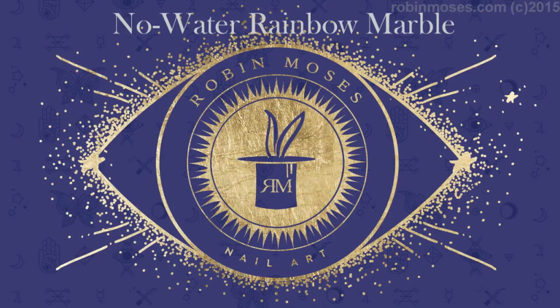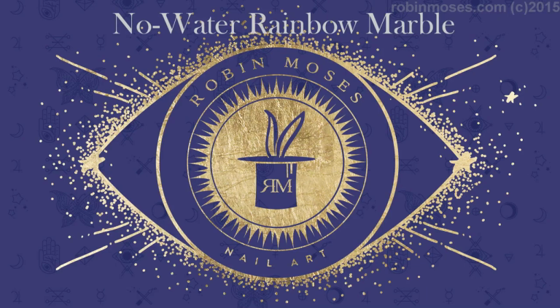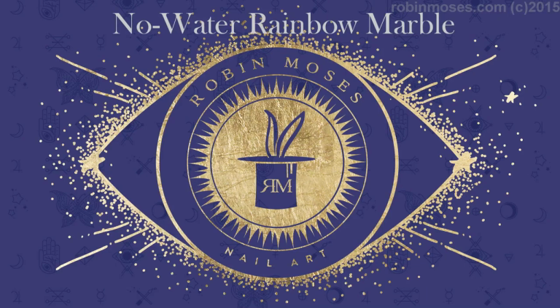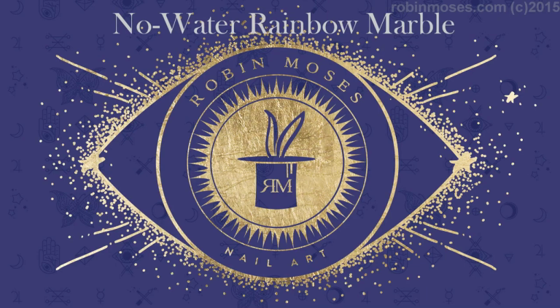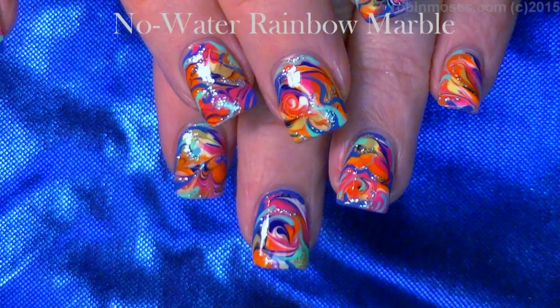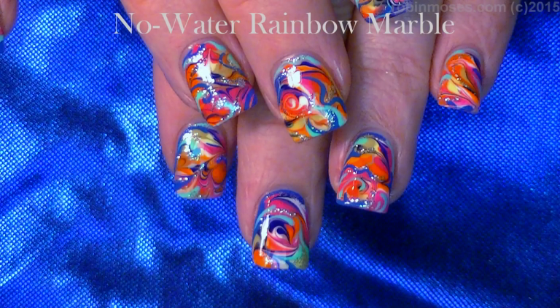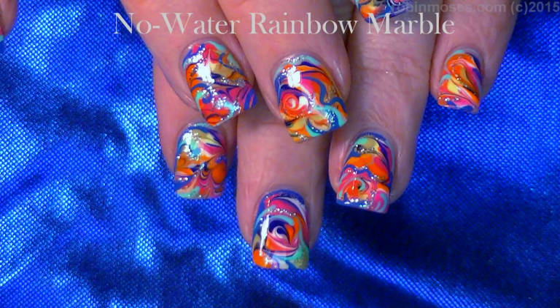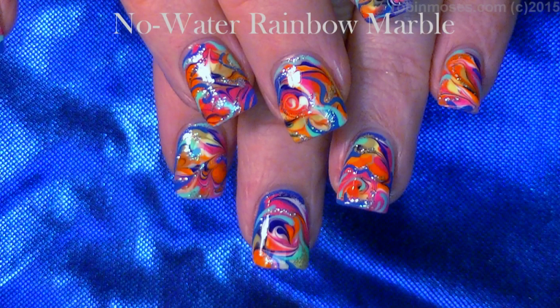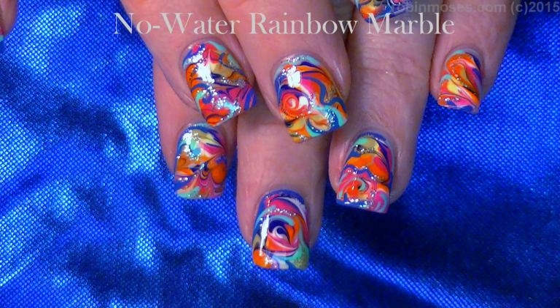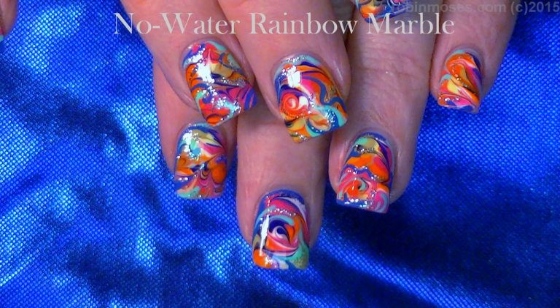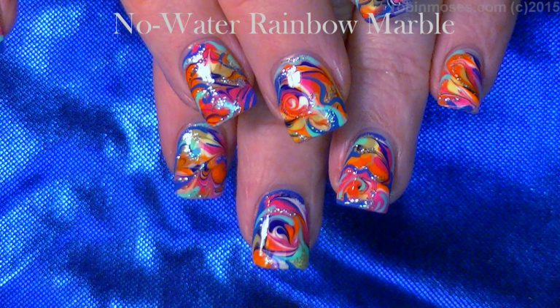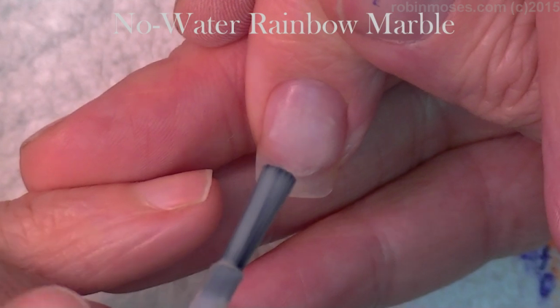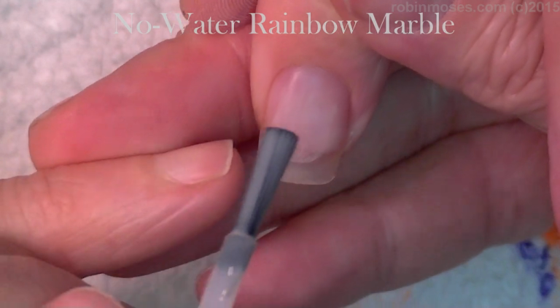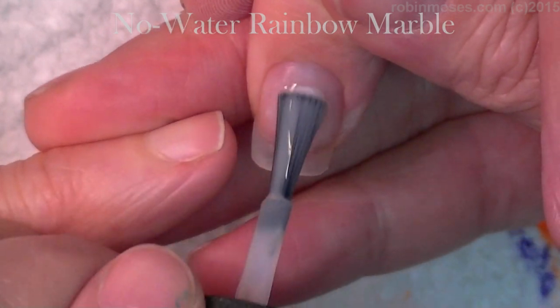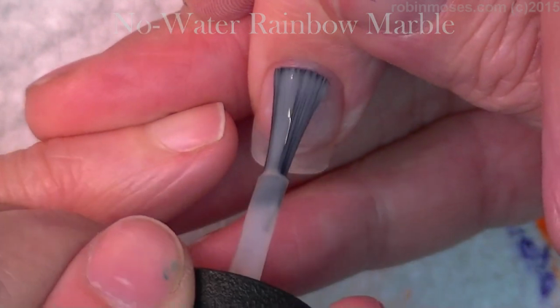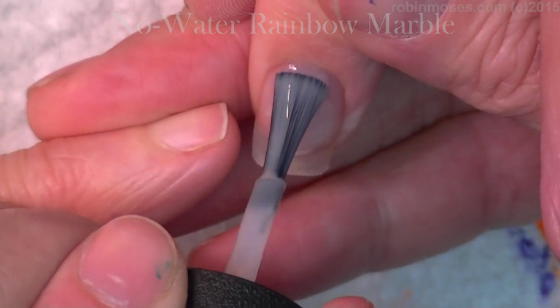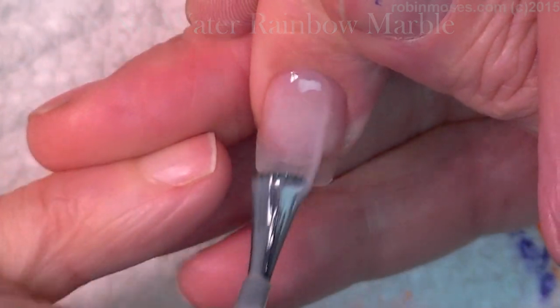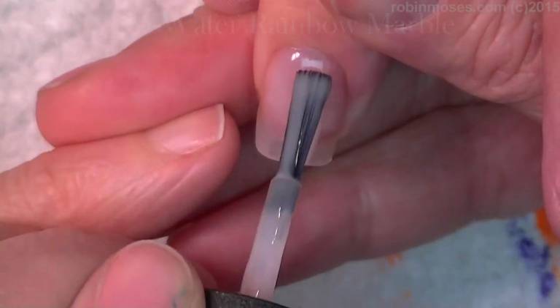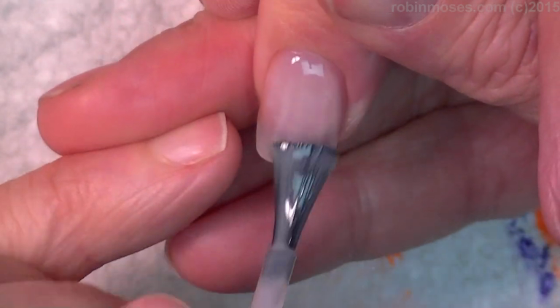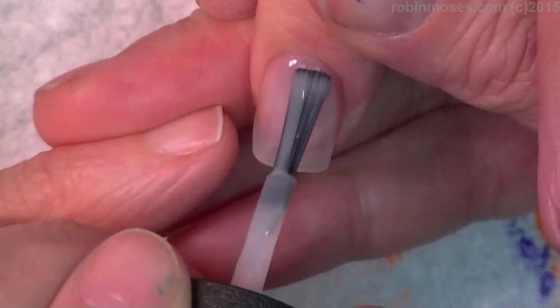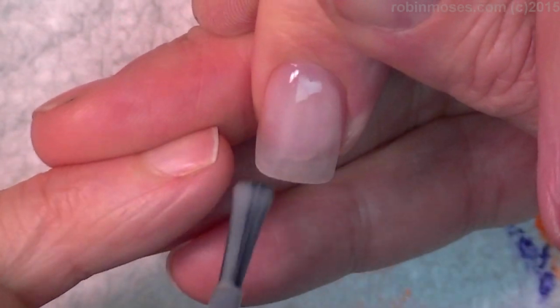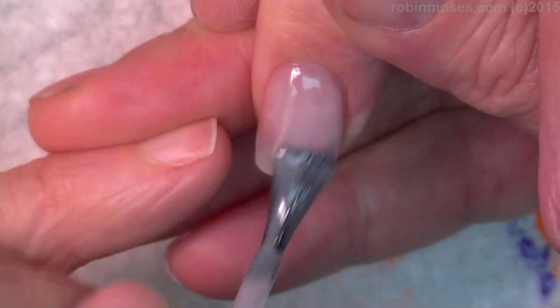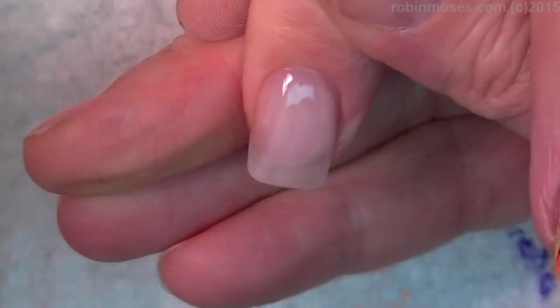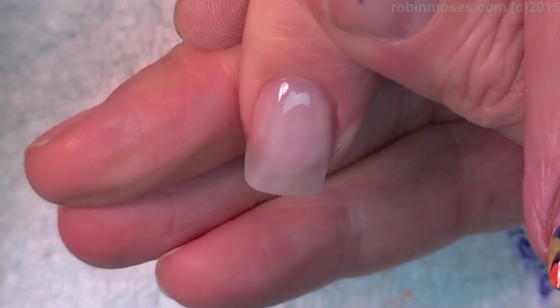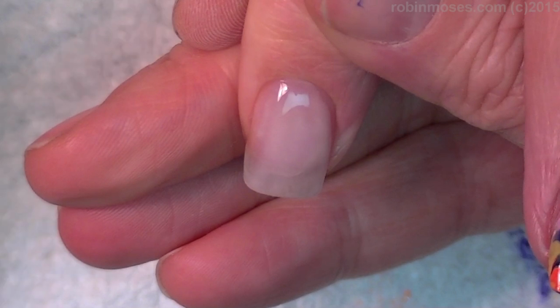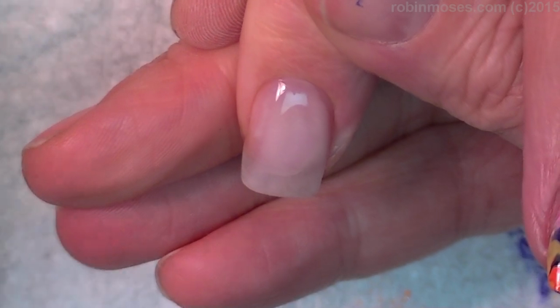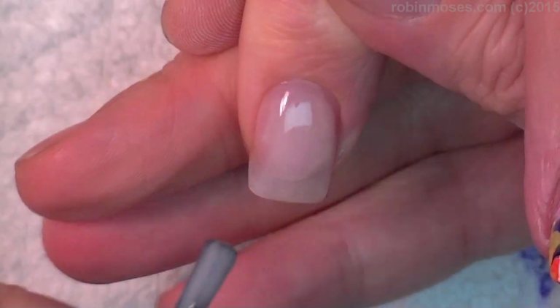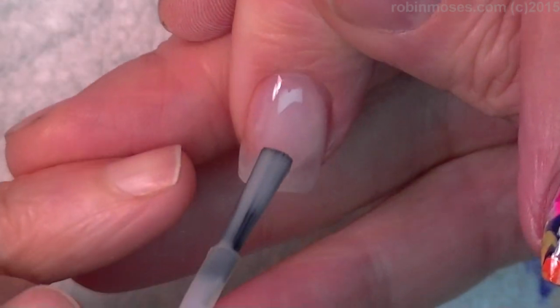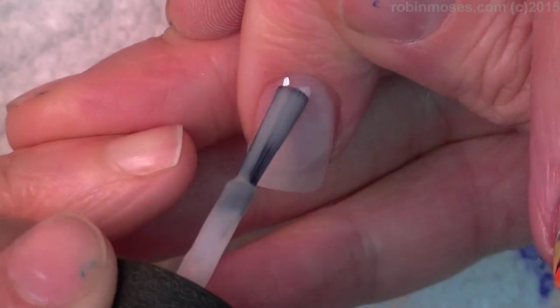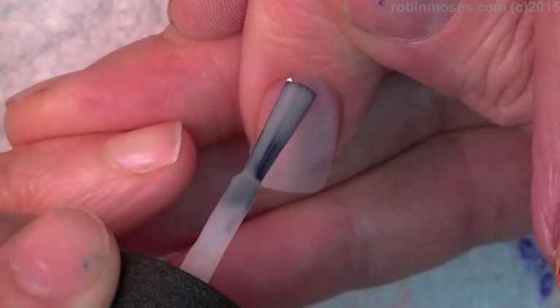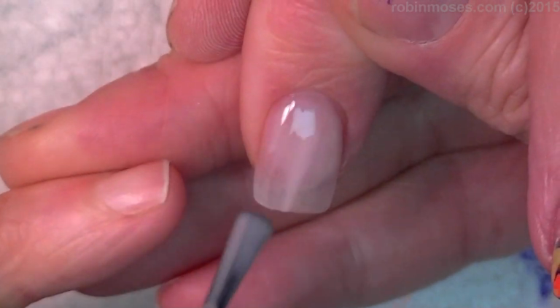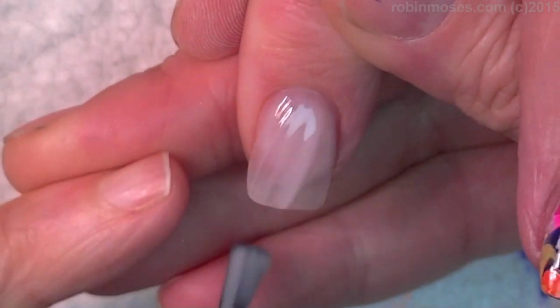Hi, this is Robin Moses Nail Art and I am here with the doctor. The doctor had a brain fart. I did that on purpose. It's a mess with her too. I started it early.